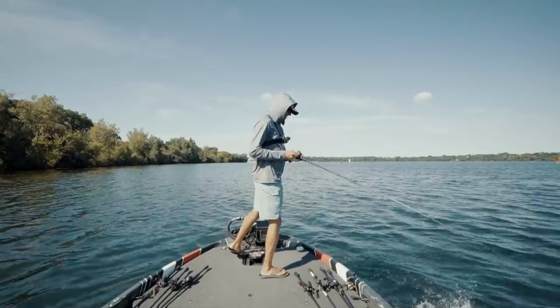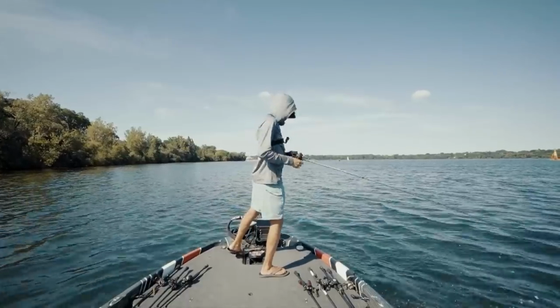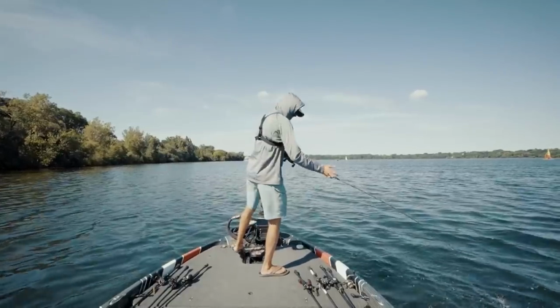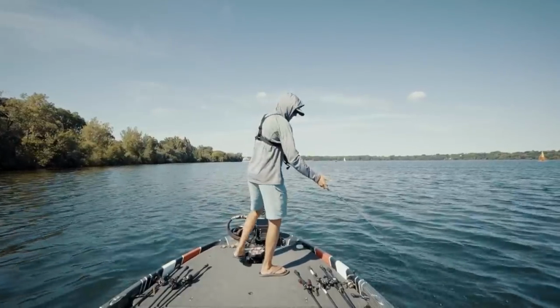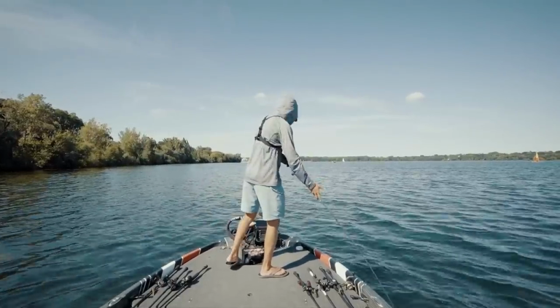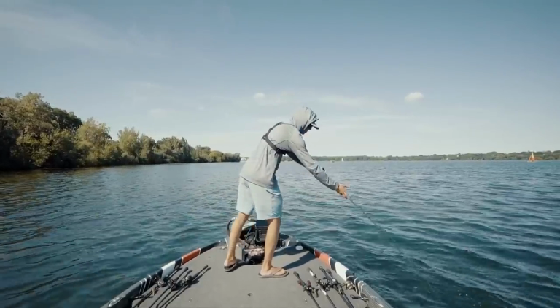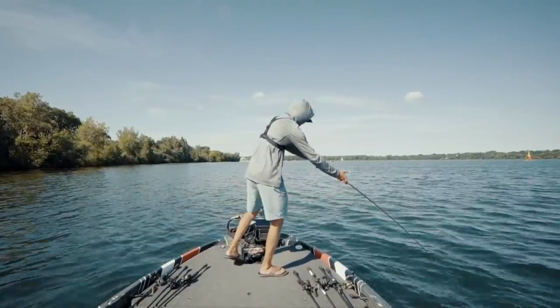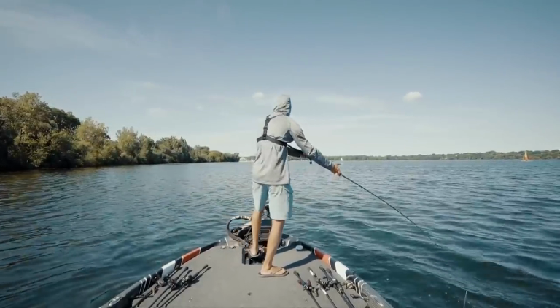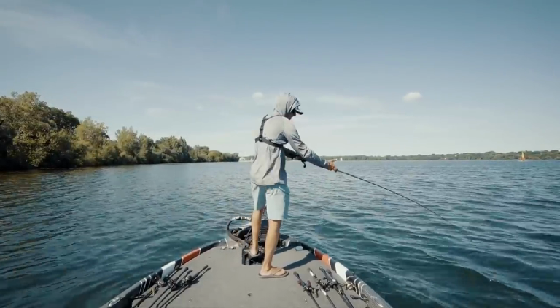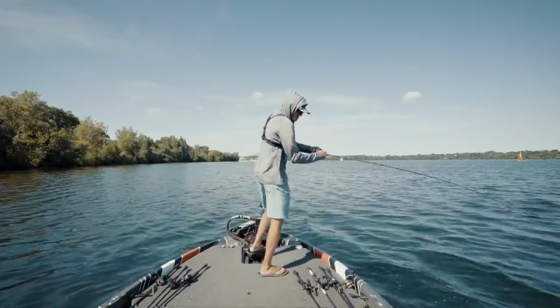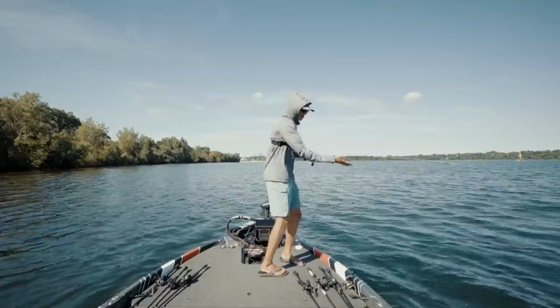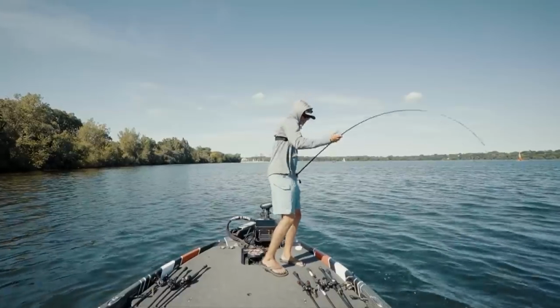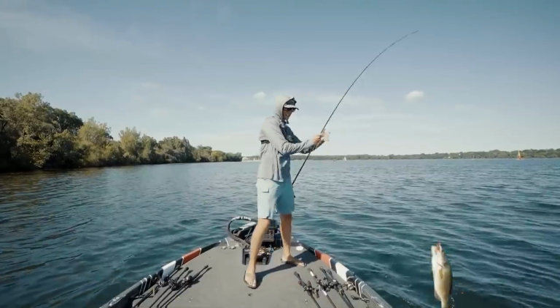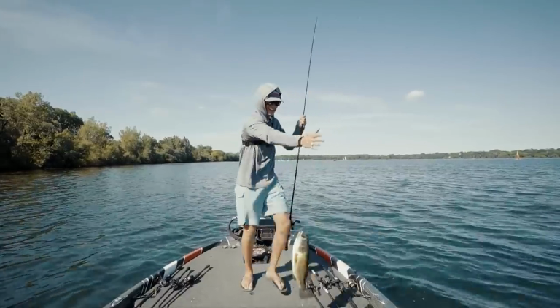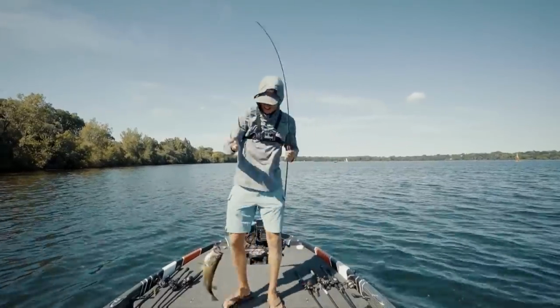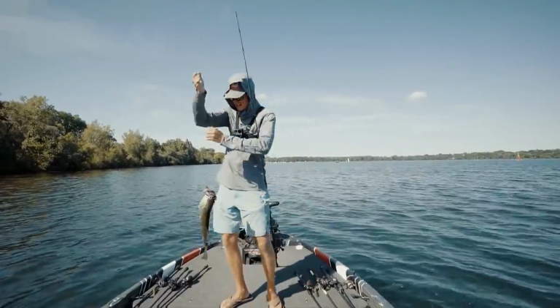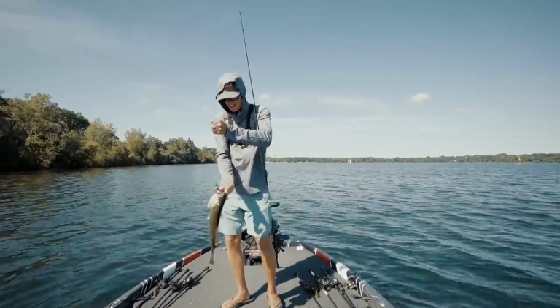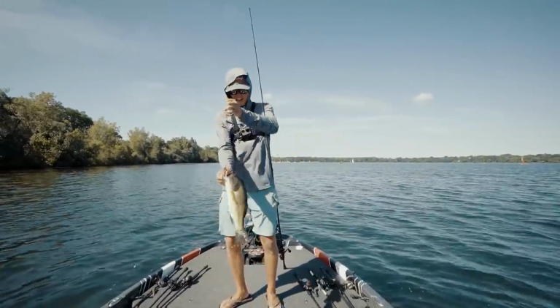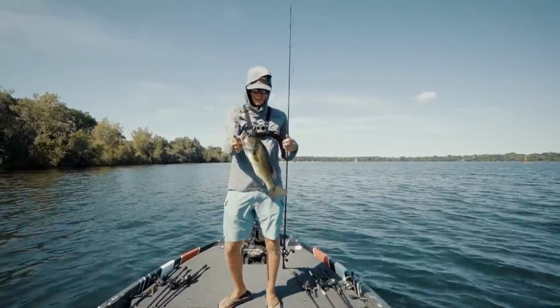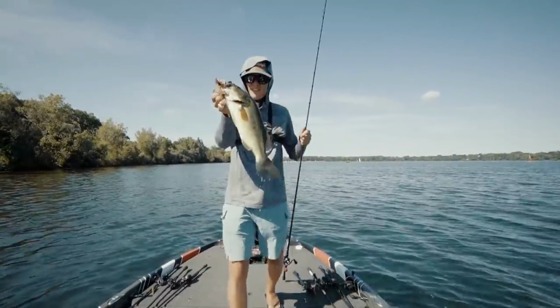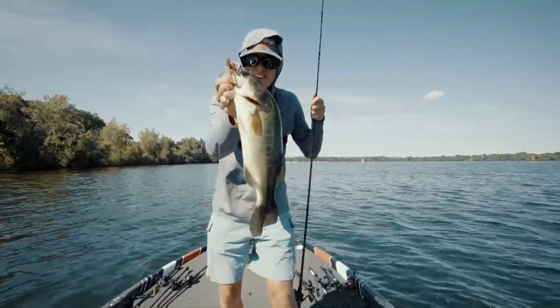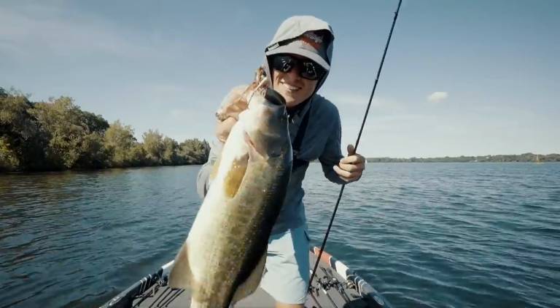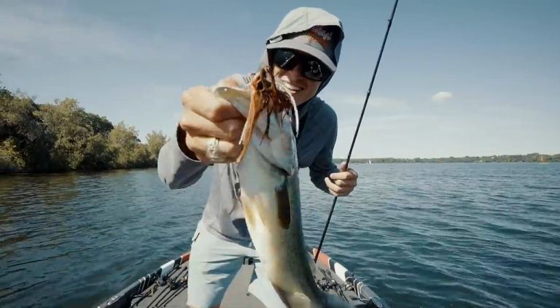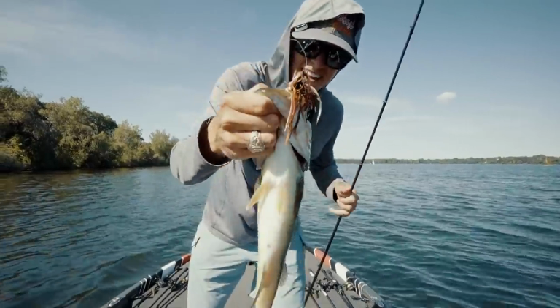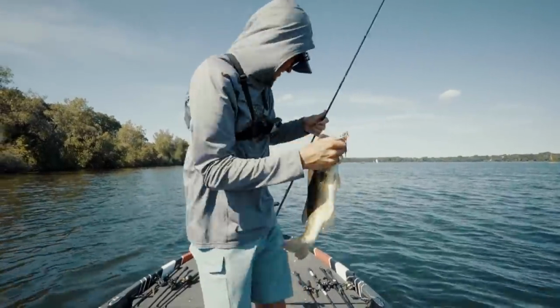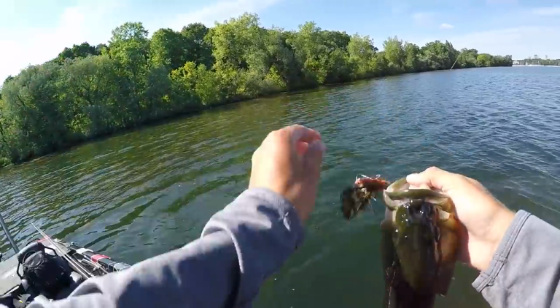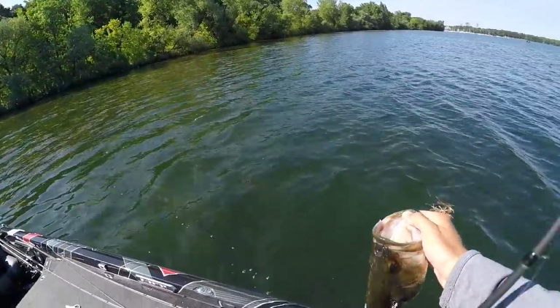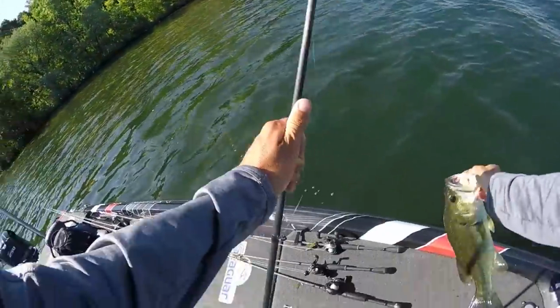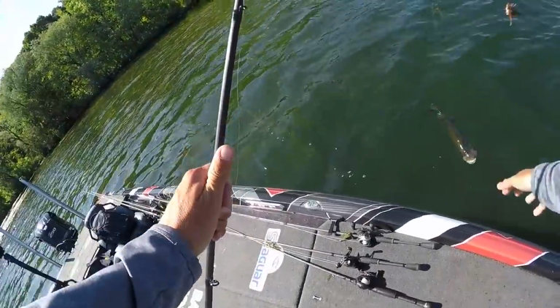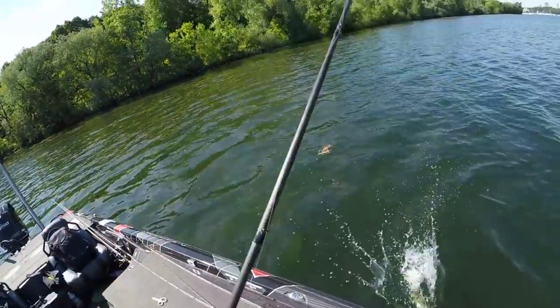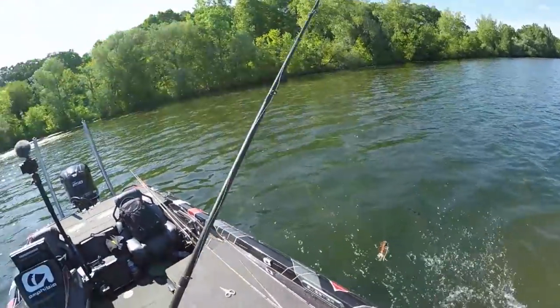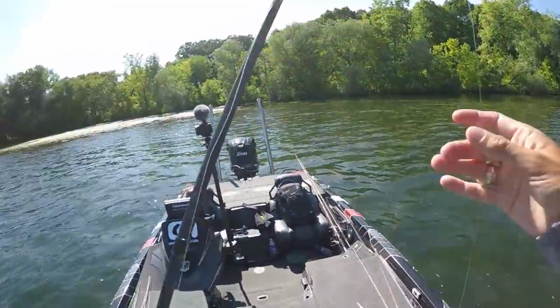Not a bad one — not a giant either. They fight so hard. That's the cool thing about these grass fish: you give them no time to get their energy out, so they fight real hard. Look at that. Thank you, buddy — have a nice life.